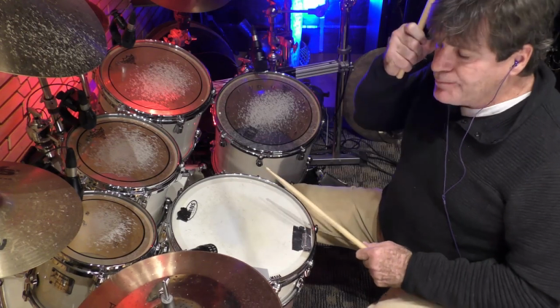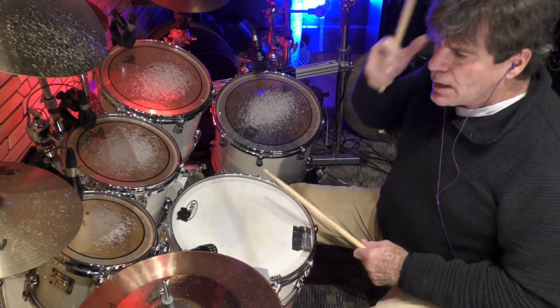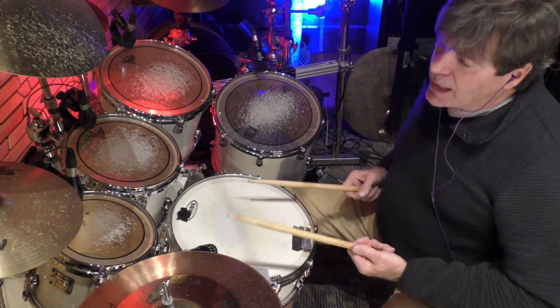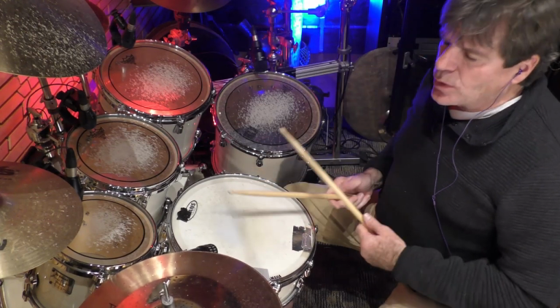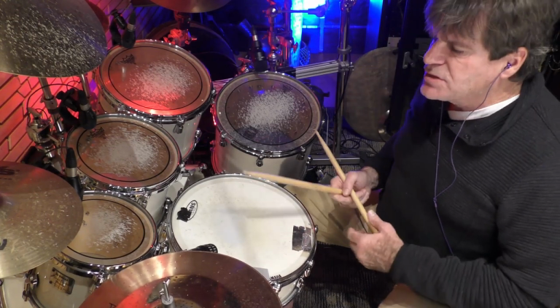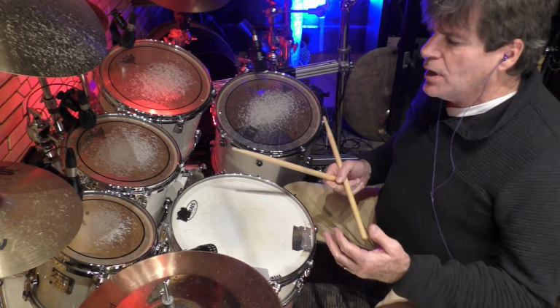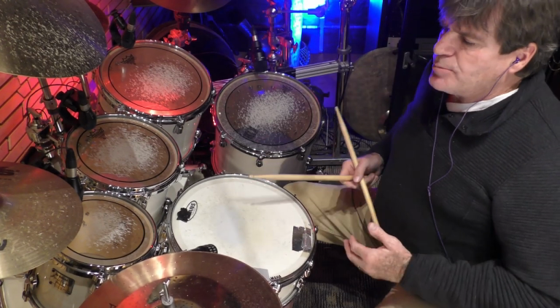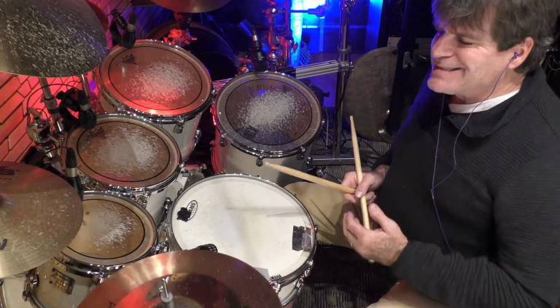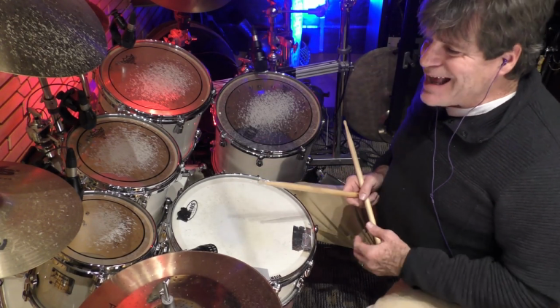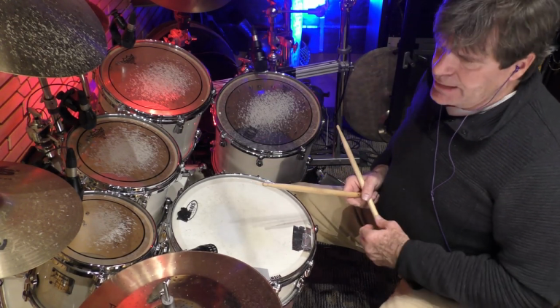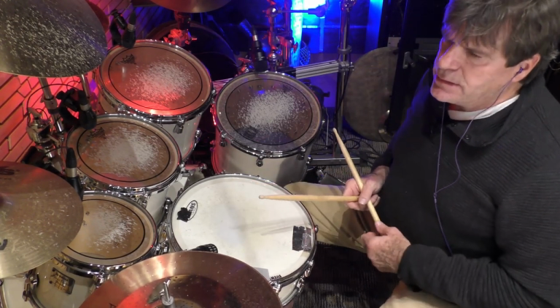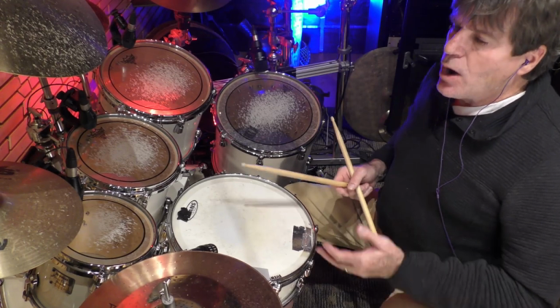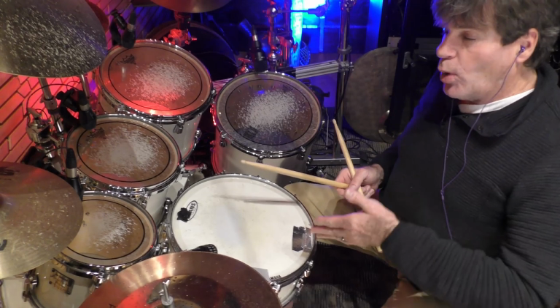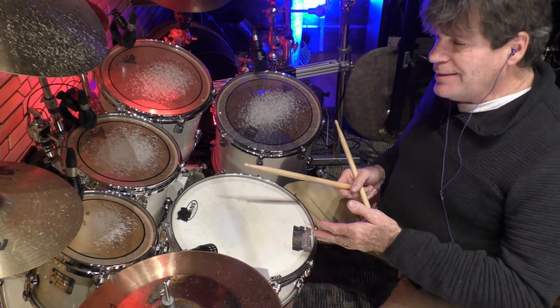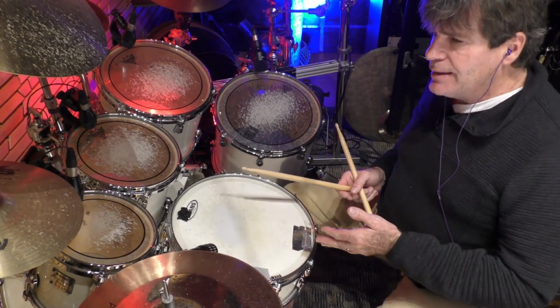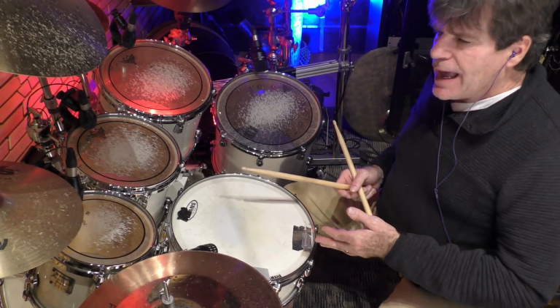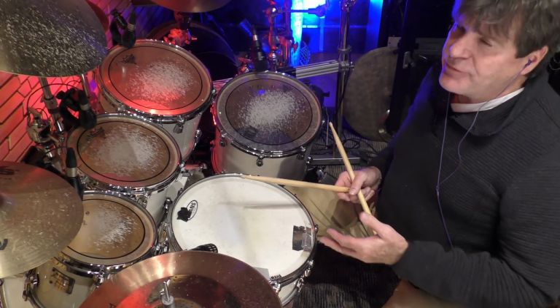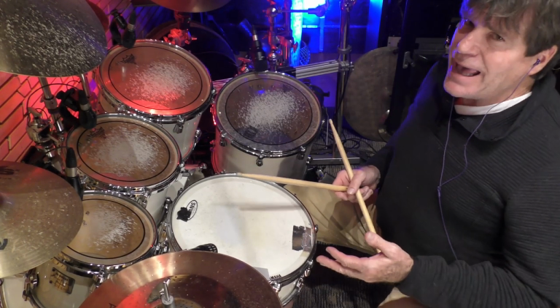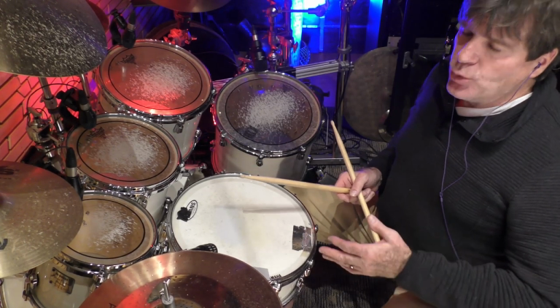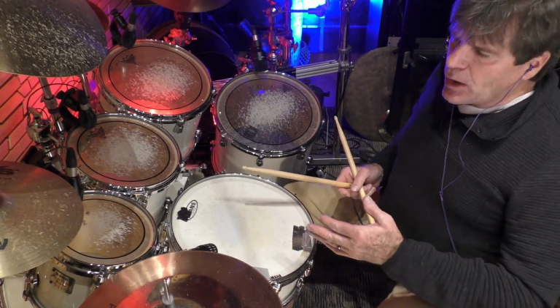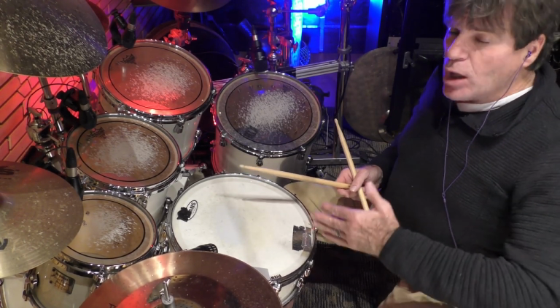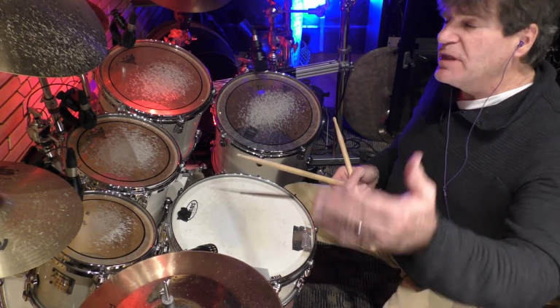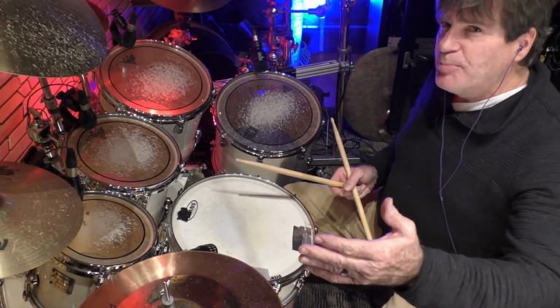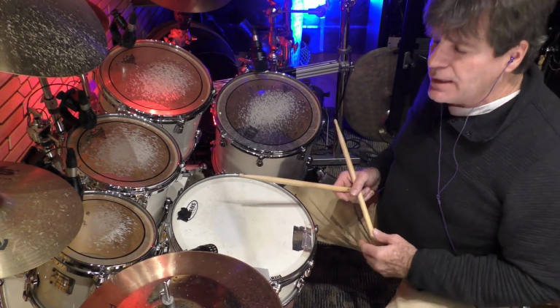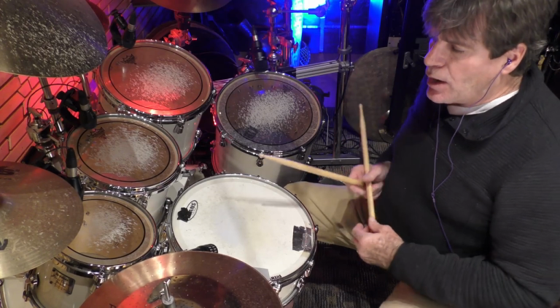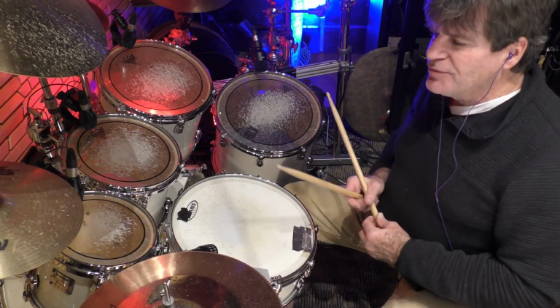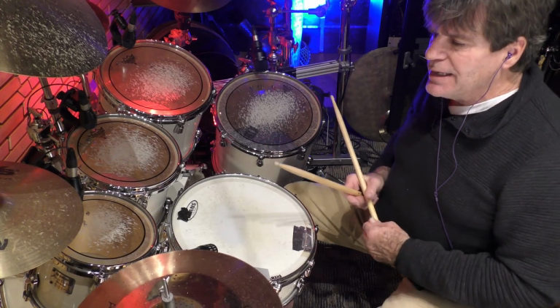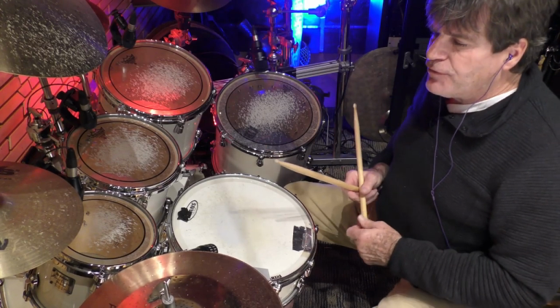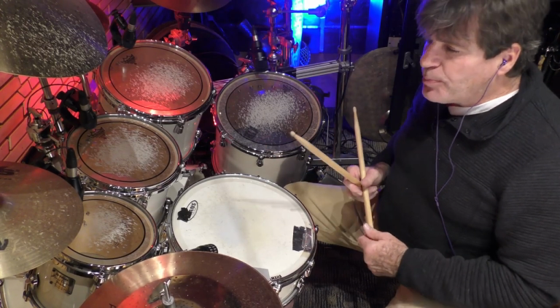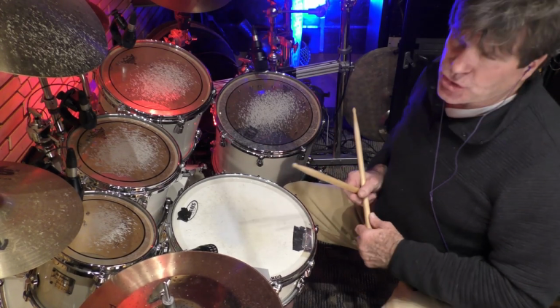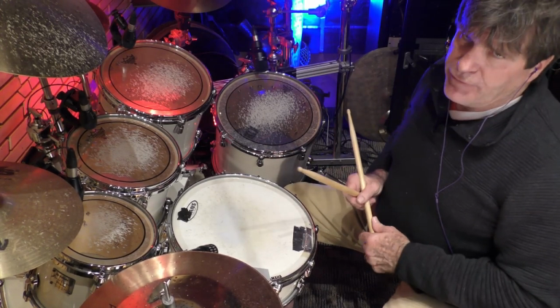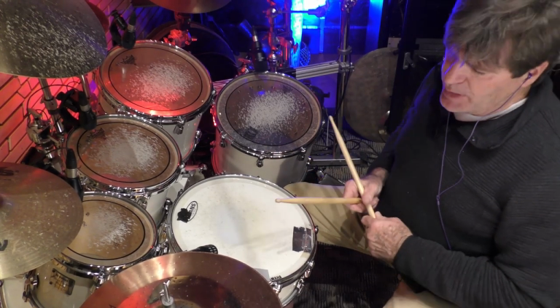Okay, now we're going to place the accent on one, and after that it will be on all of the upbeat — all of the fourth partial of every beat.